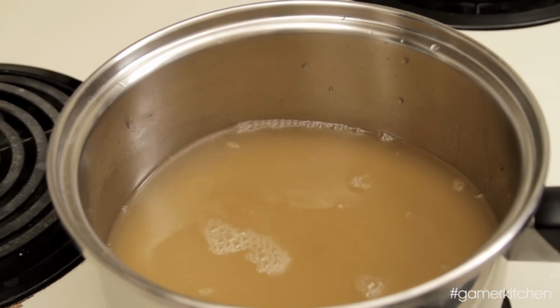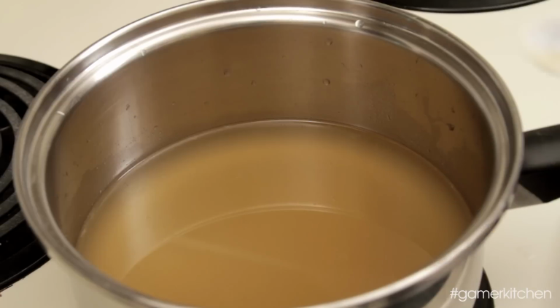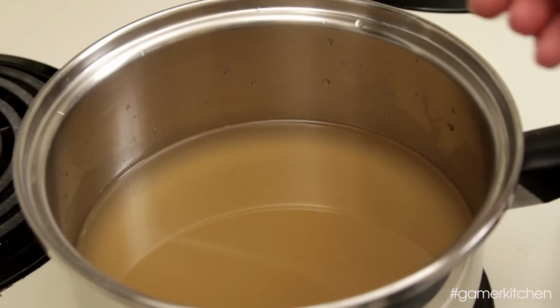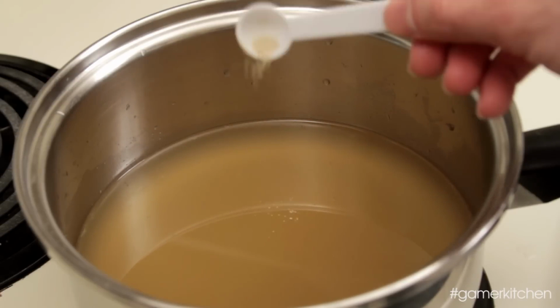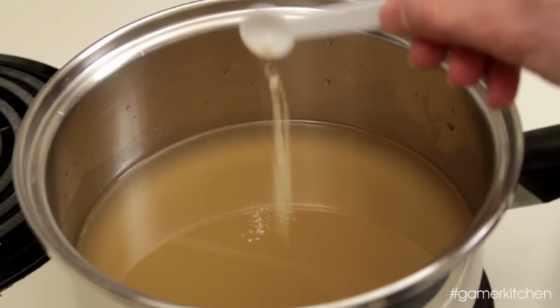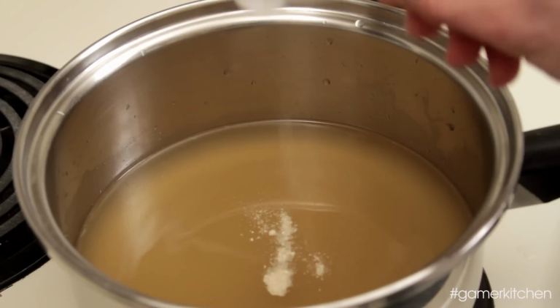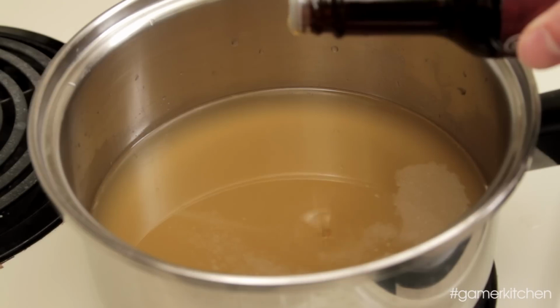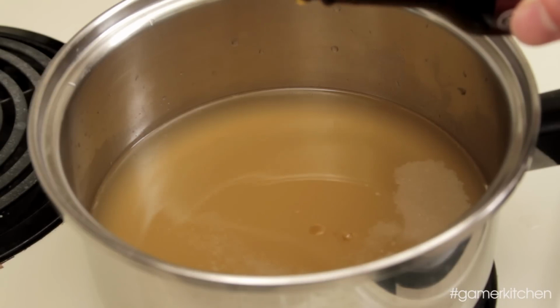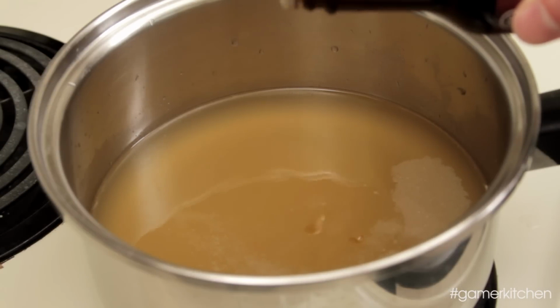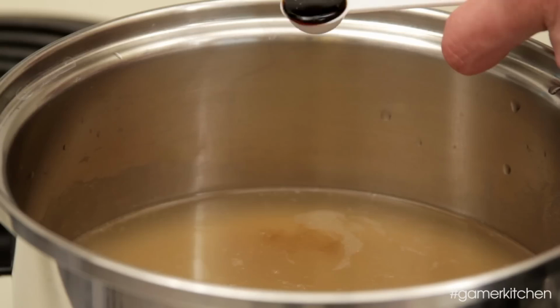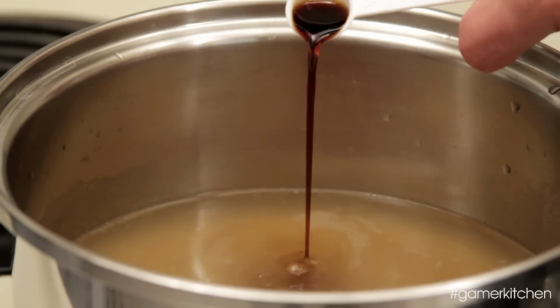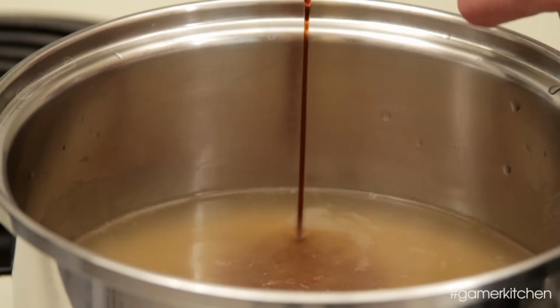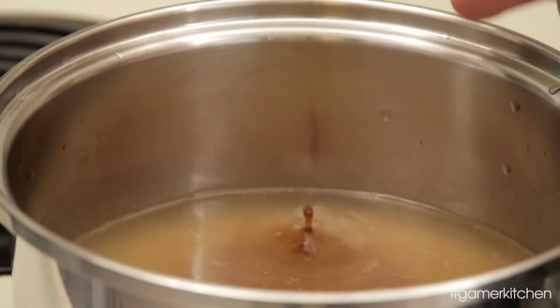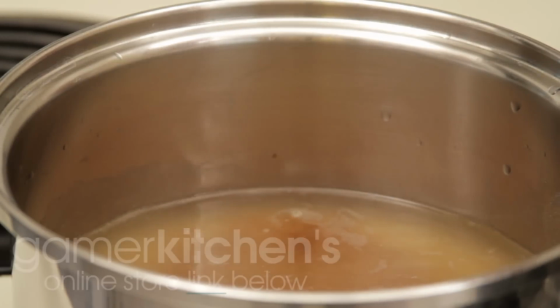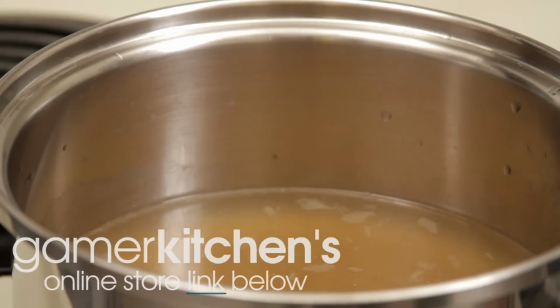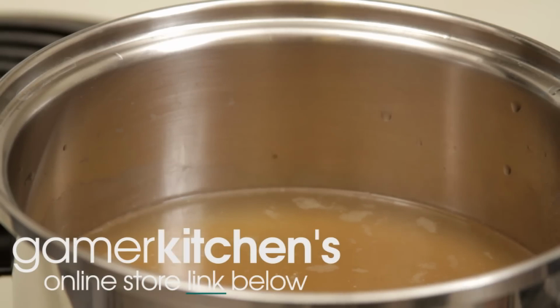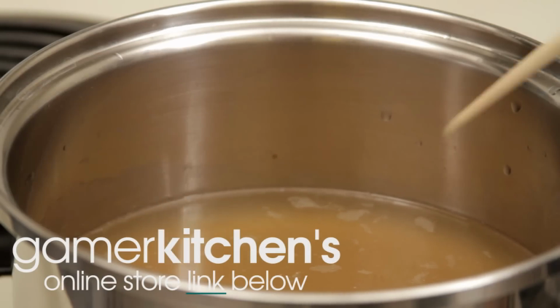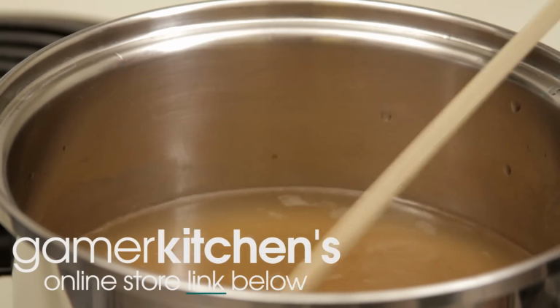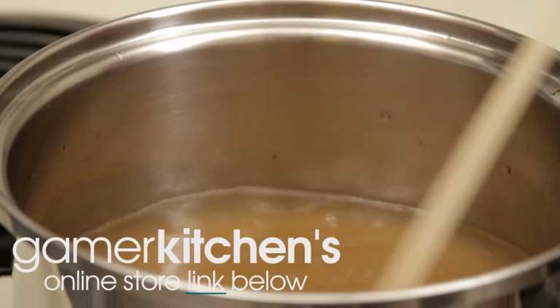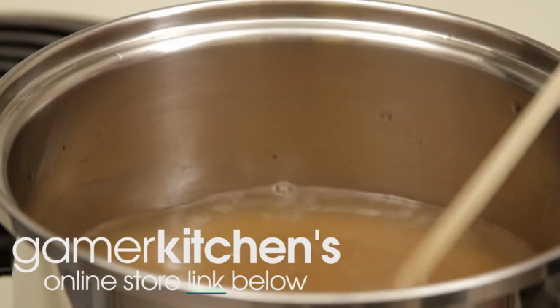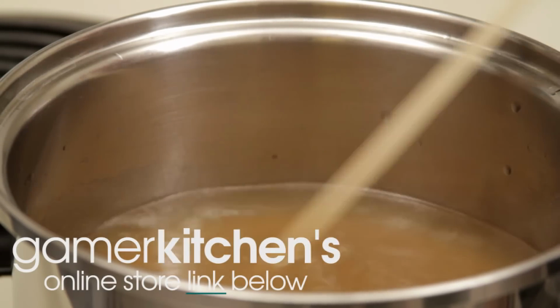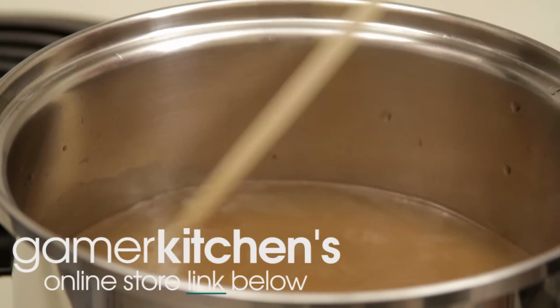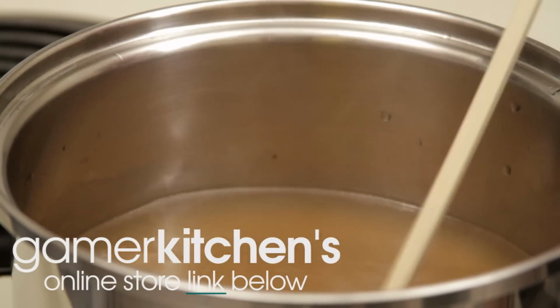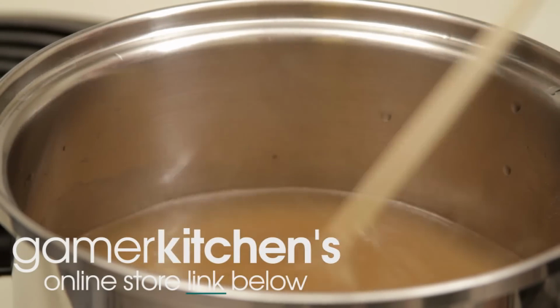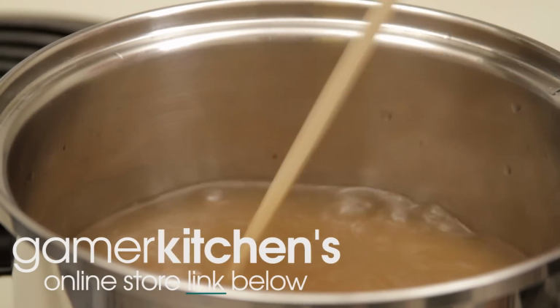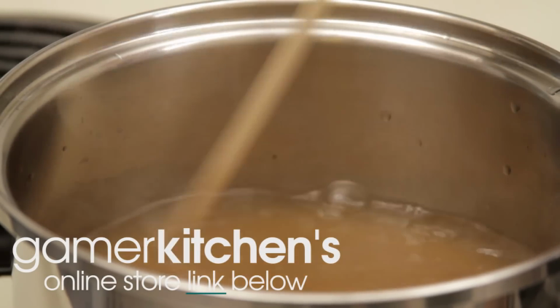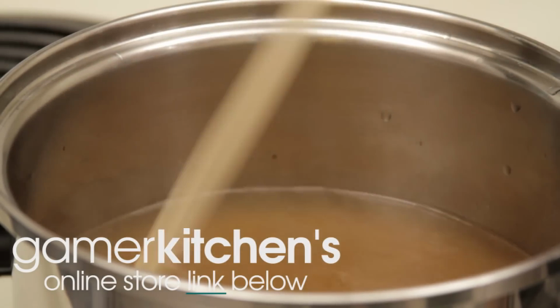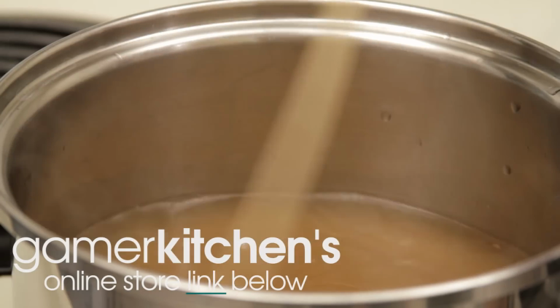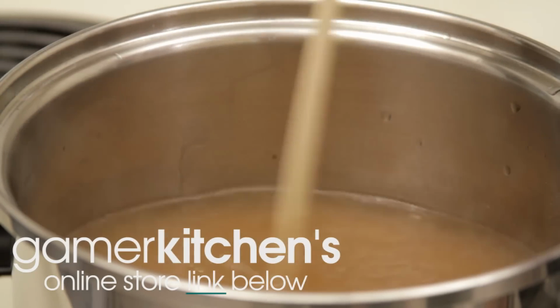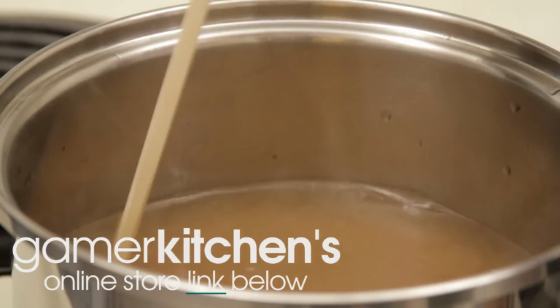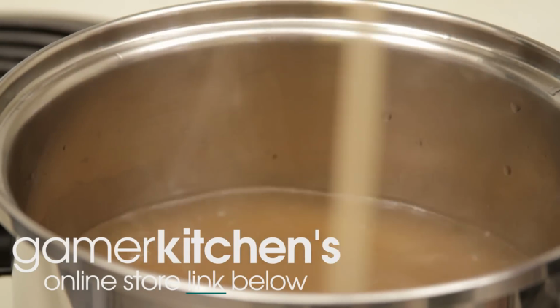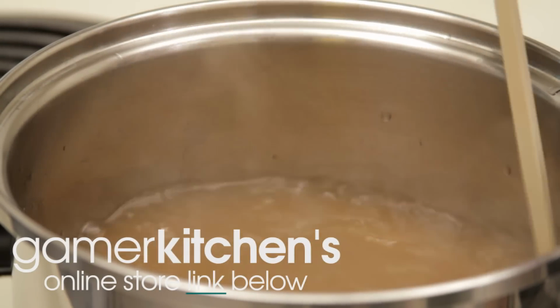At this point, you can also add the white pepper, sesame oil, and soy sauce to flavor the broth. If you want a quick and easy place to buy the ingredients for this and our other recipes, head on over to Gamer Kitchen's online store where we've picked out some recommendations.